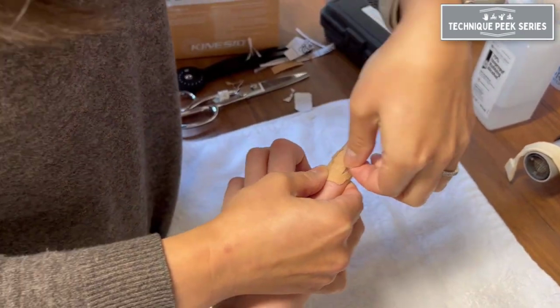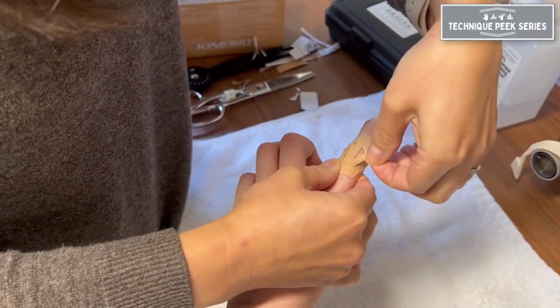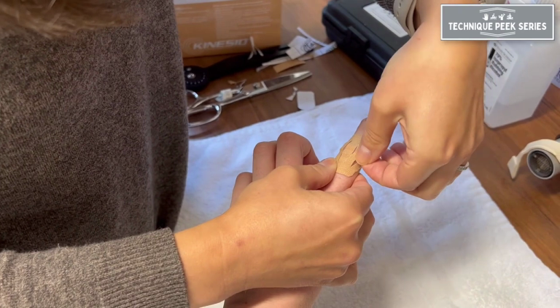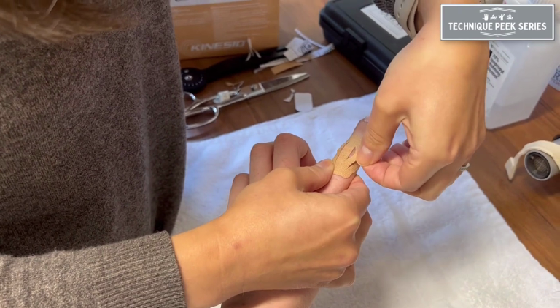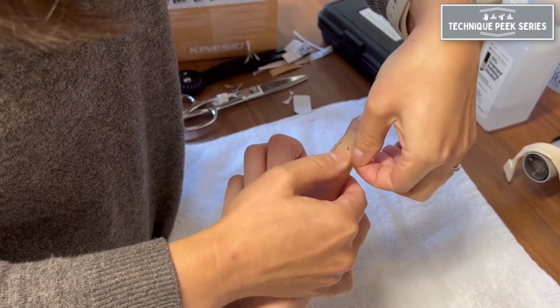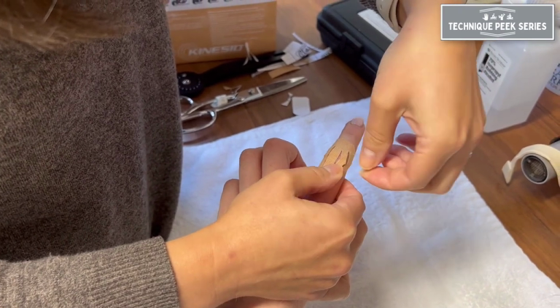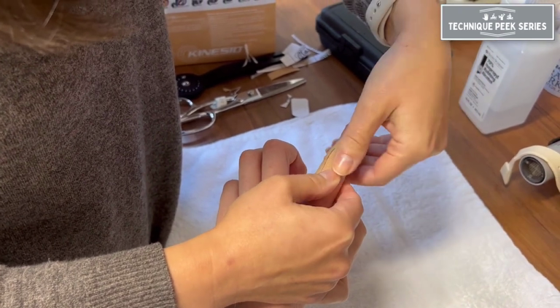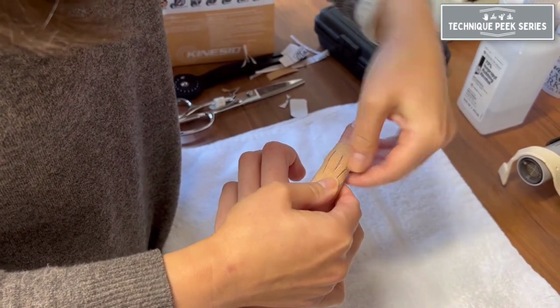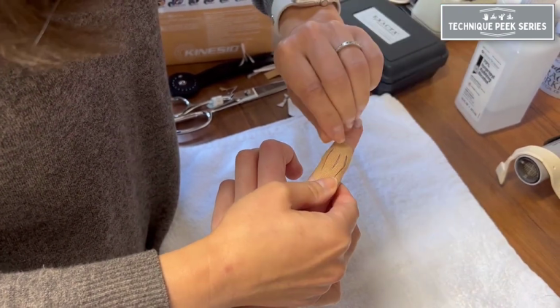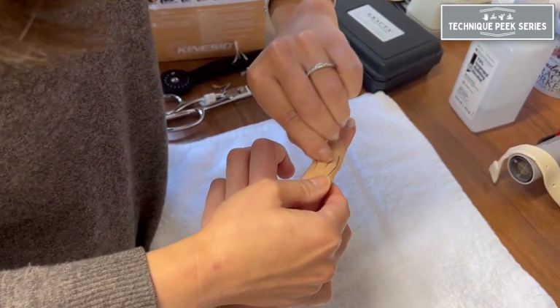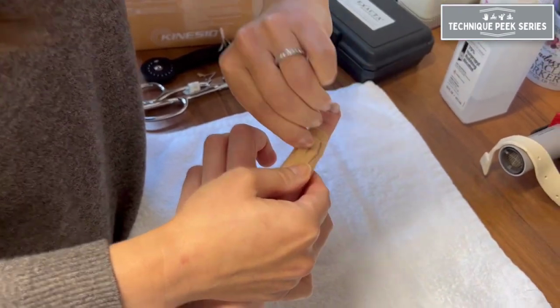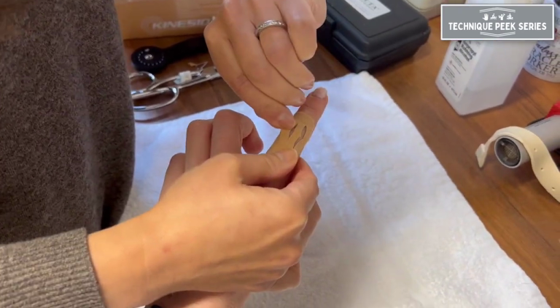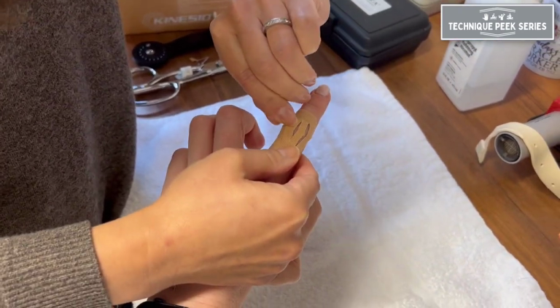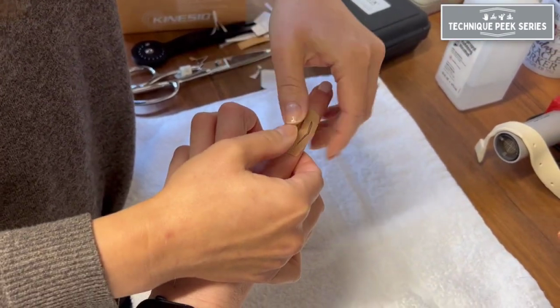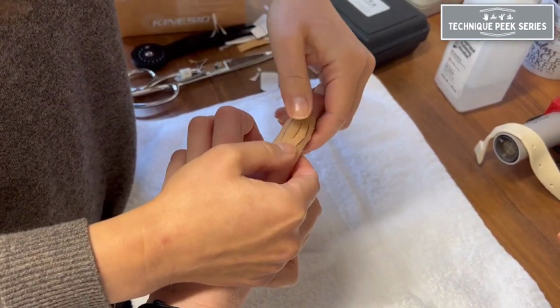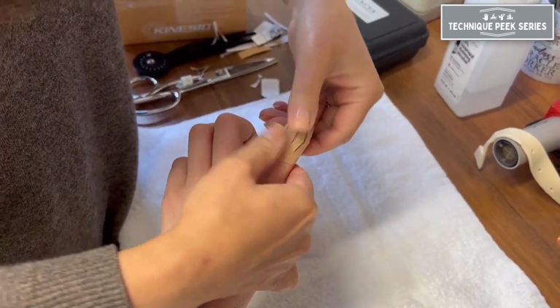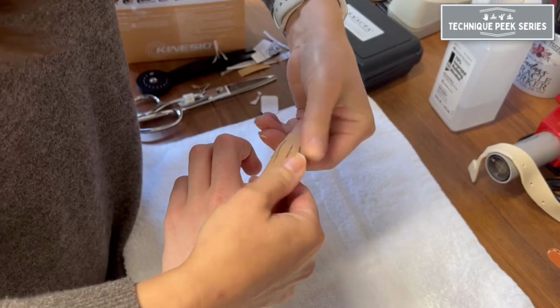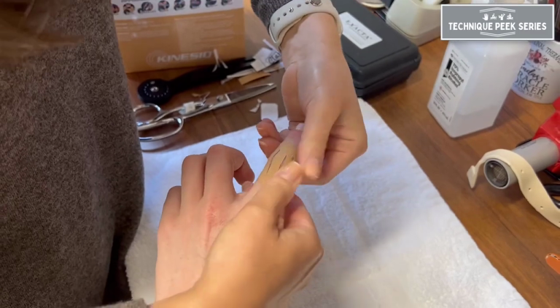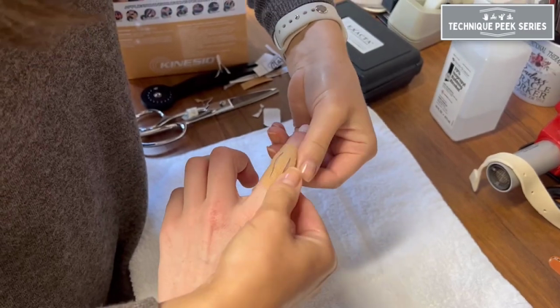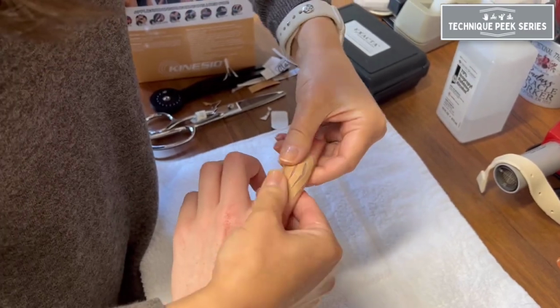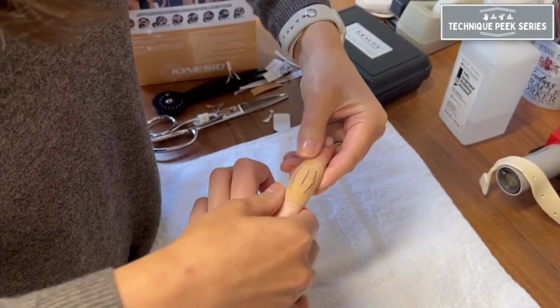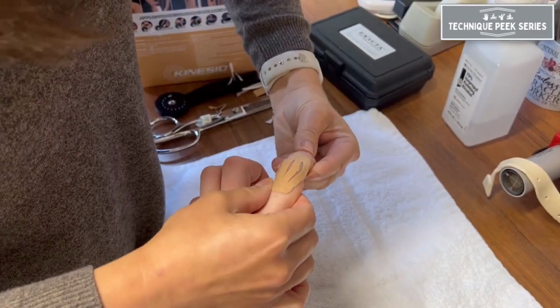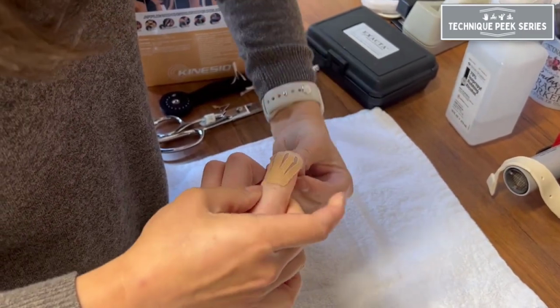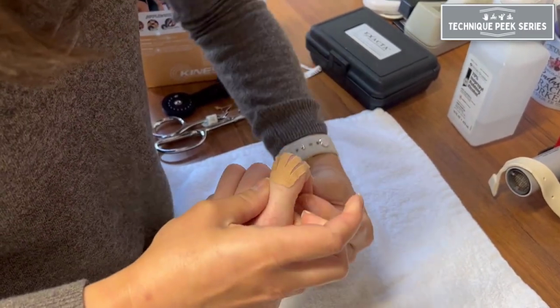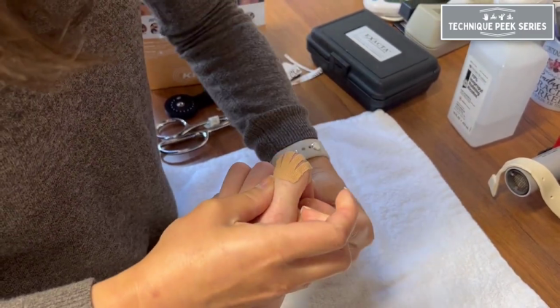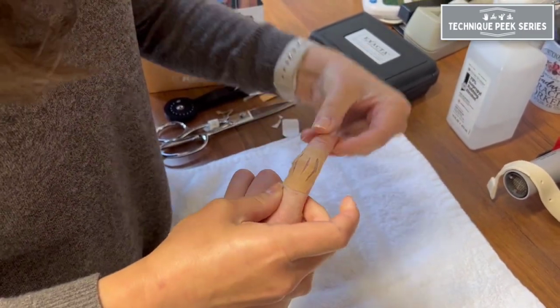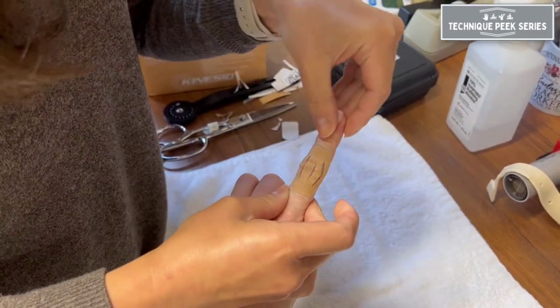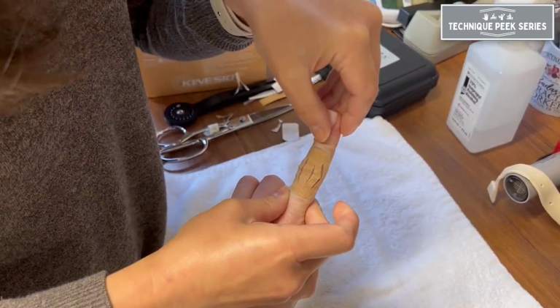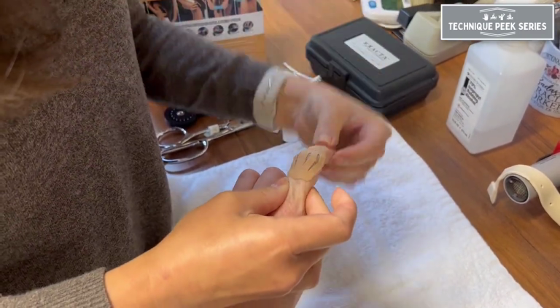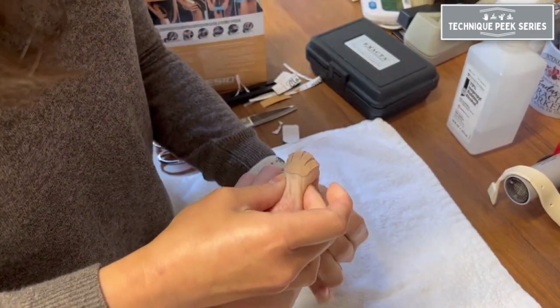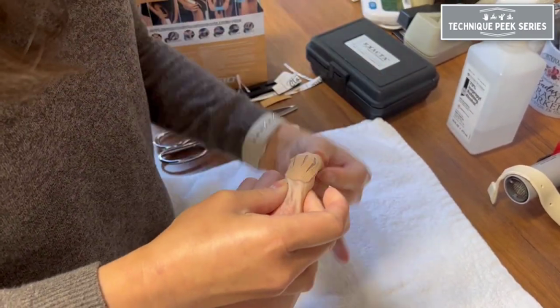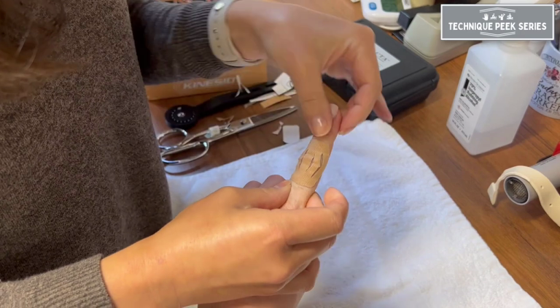This is the therapeutic component of the tape. It's lifting the top layers of the skin and allowing excess fluid to drain out of the finger and back into the lymphatic system.